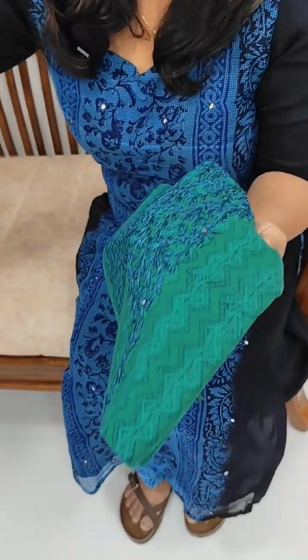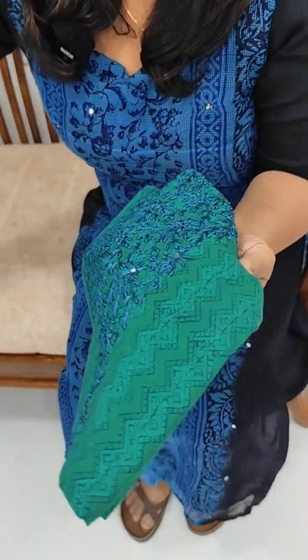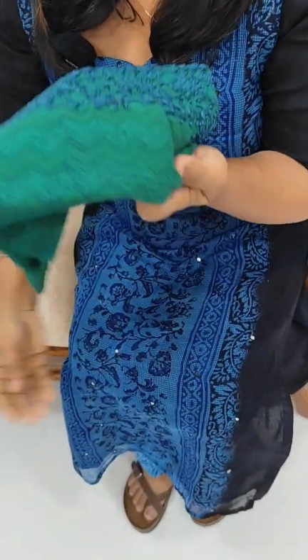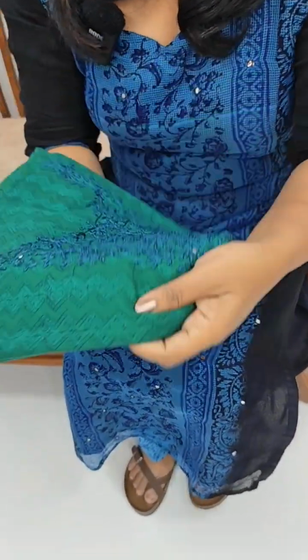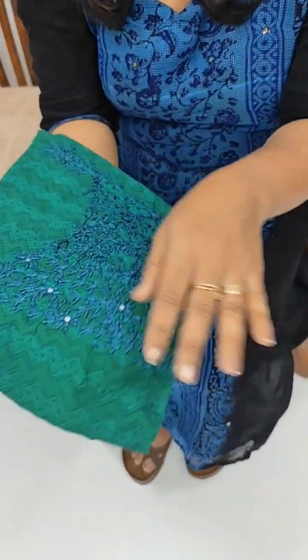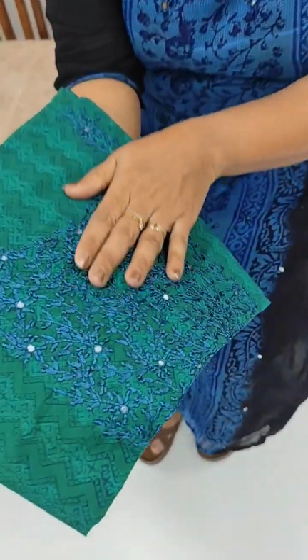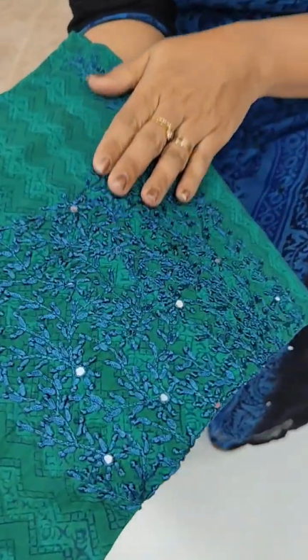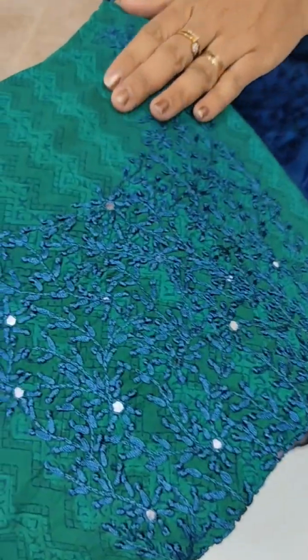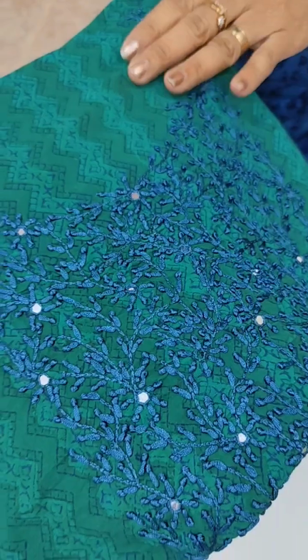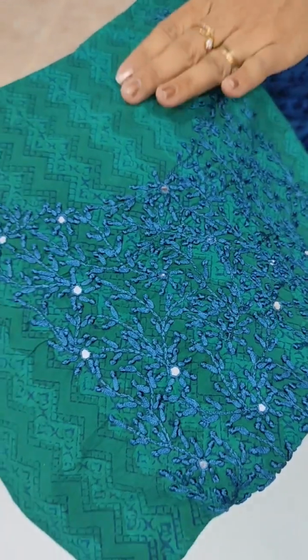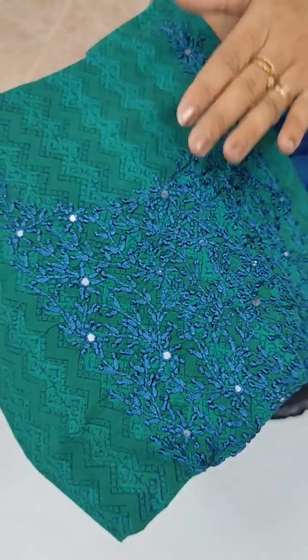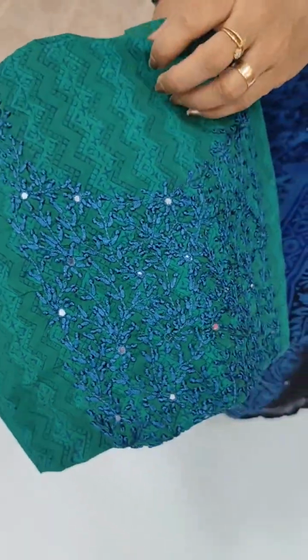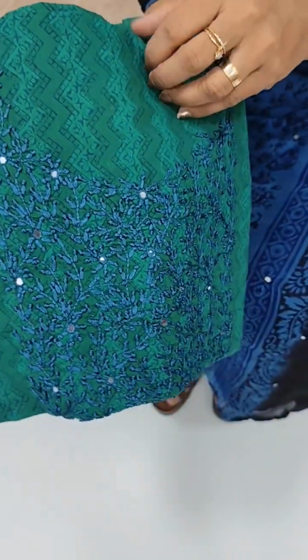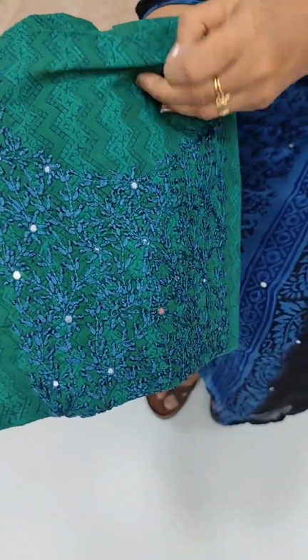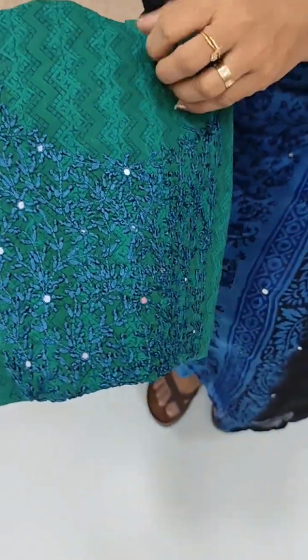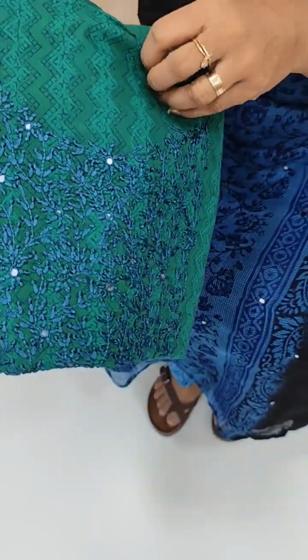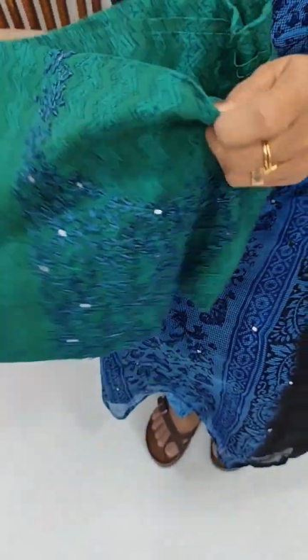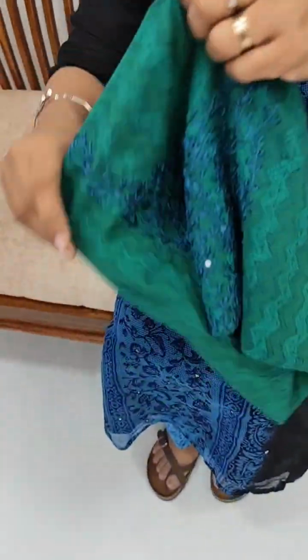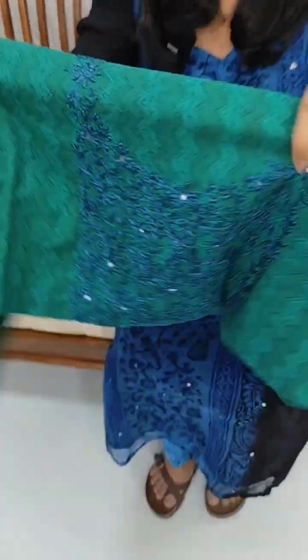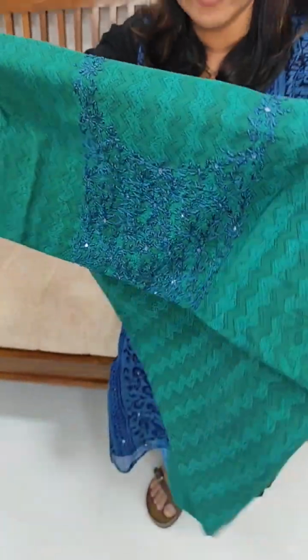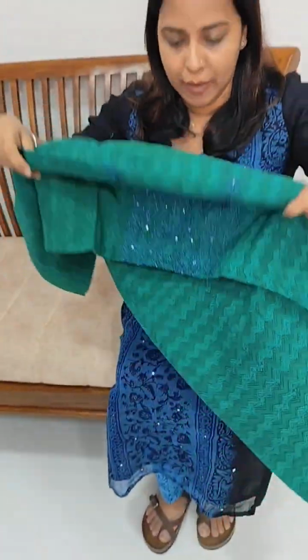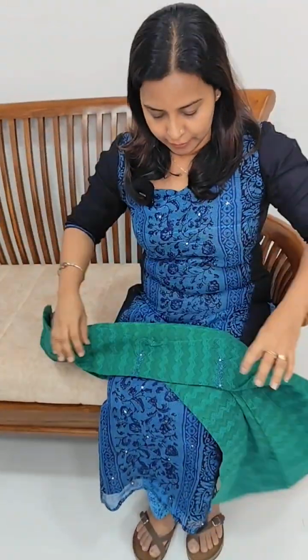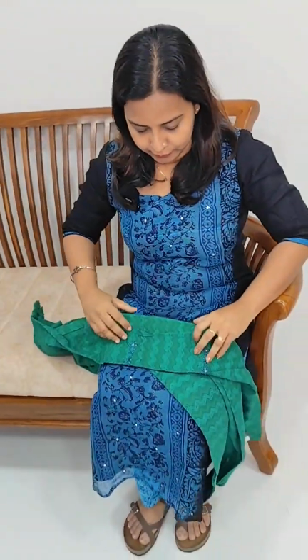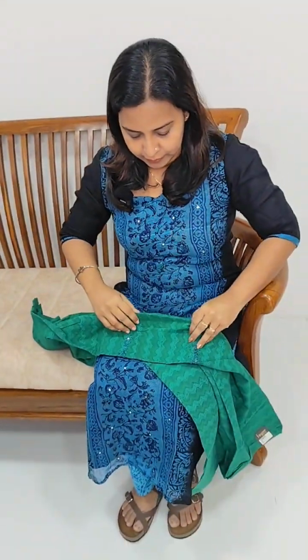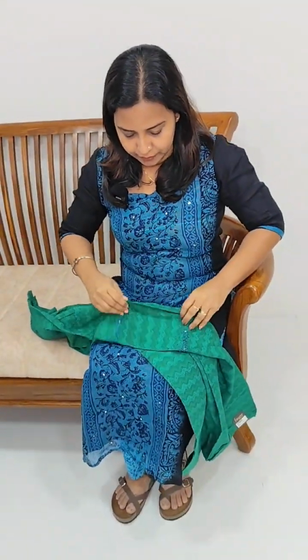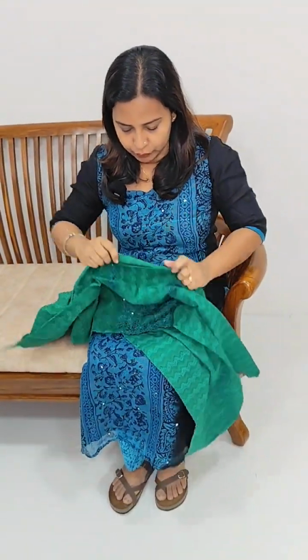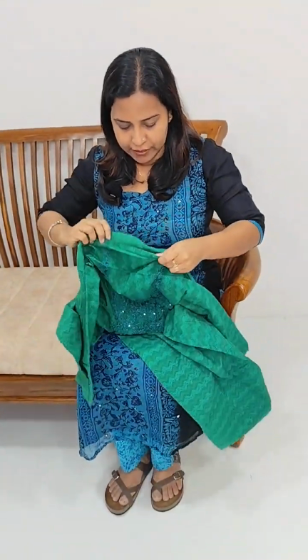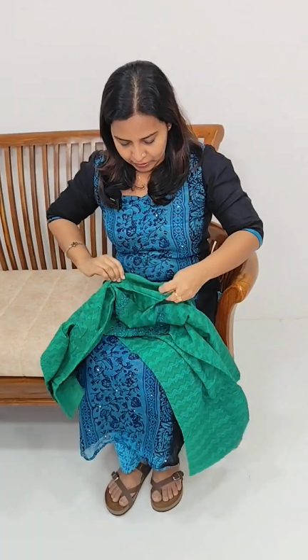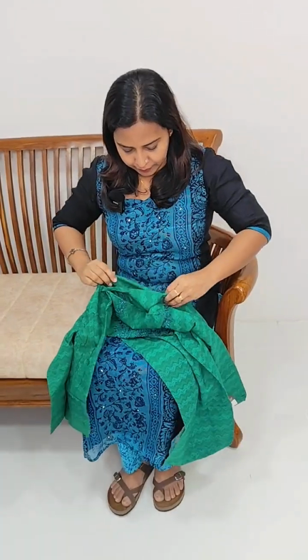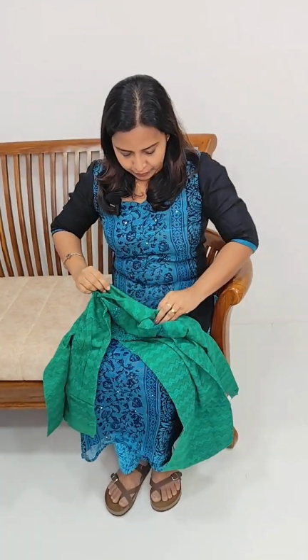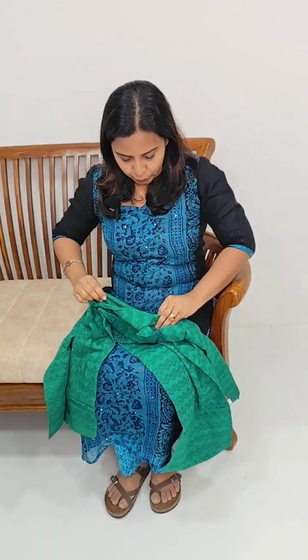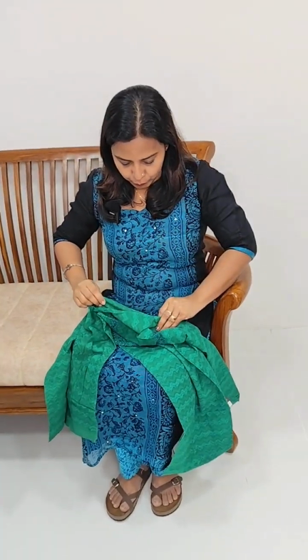This is a beautiful hand embroidery piece. It is a green and blue combination. We will put a pattern in this design with a stitch on the top.